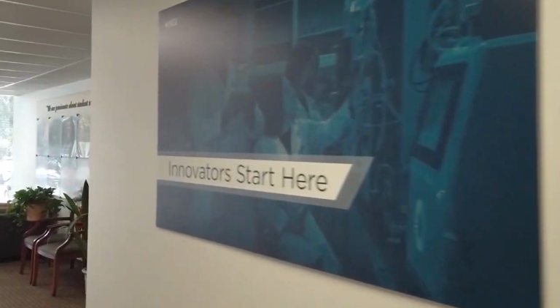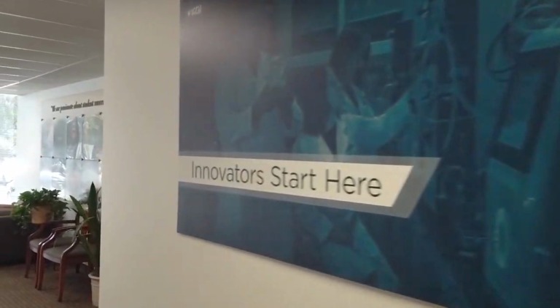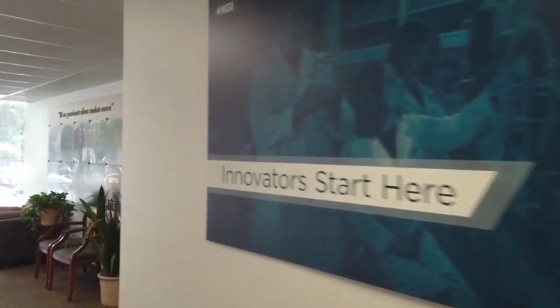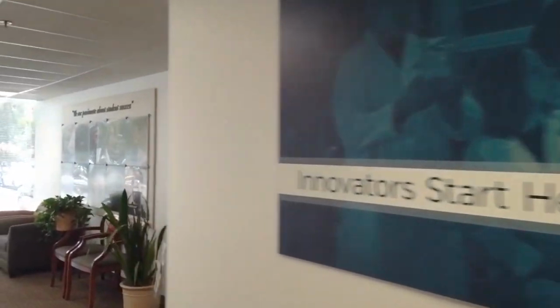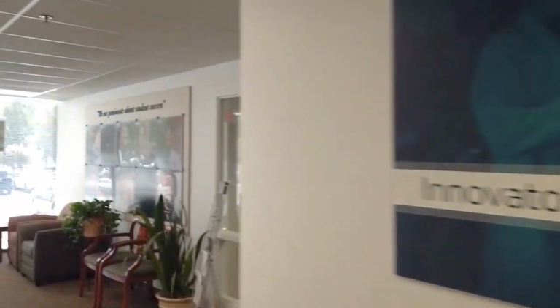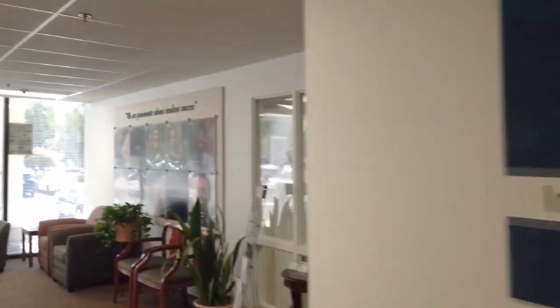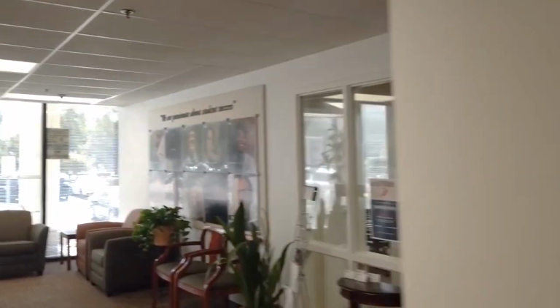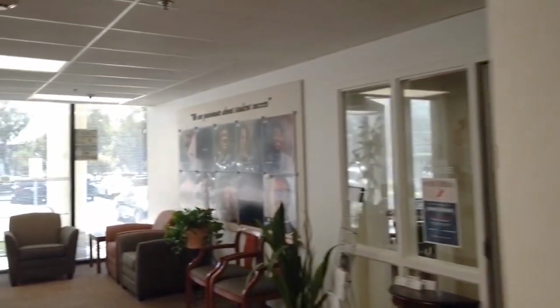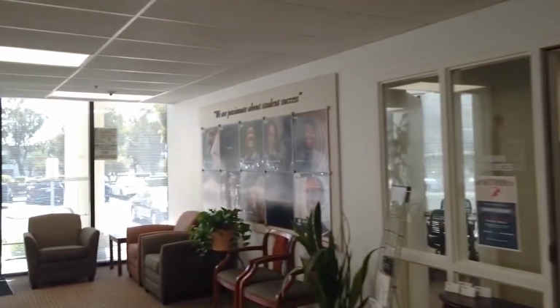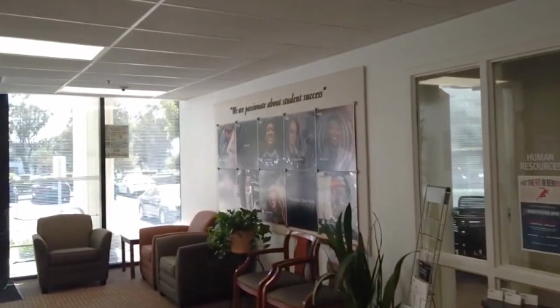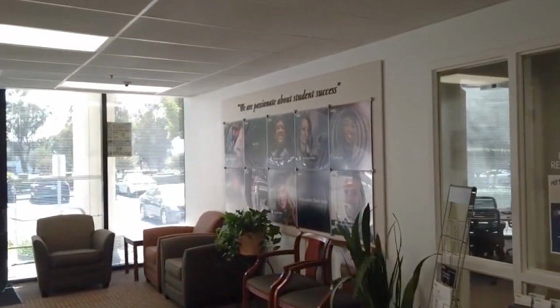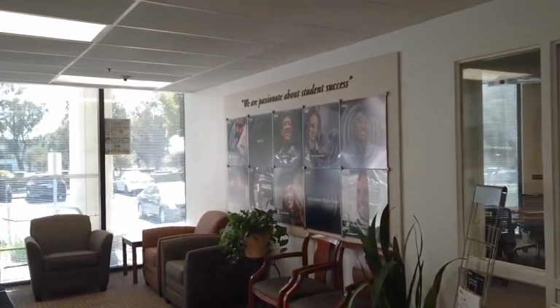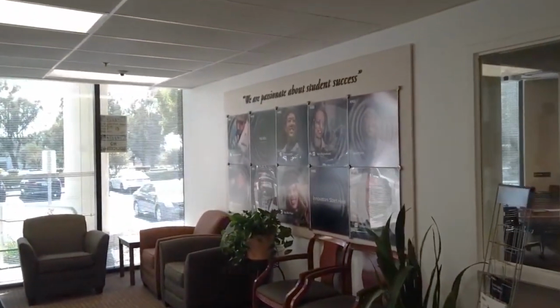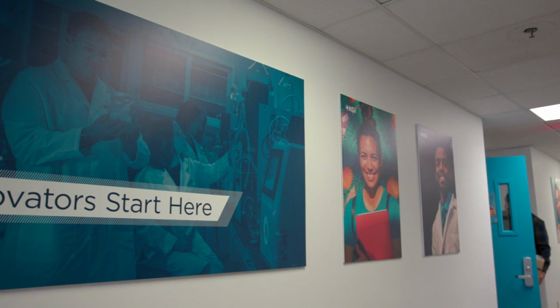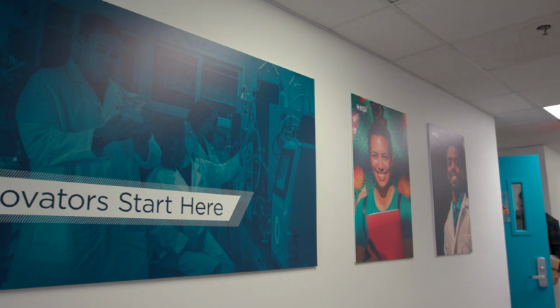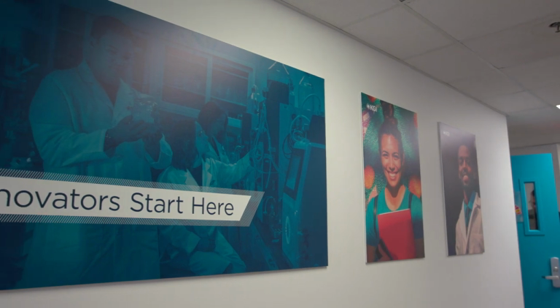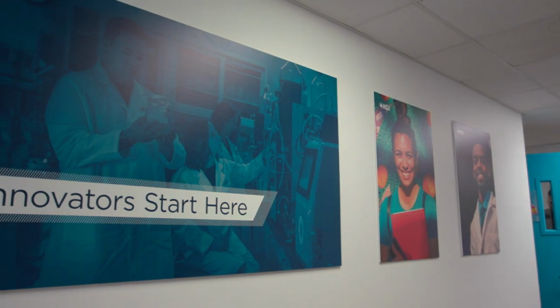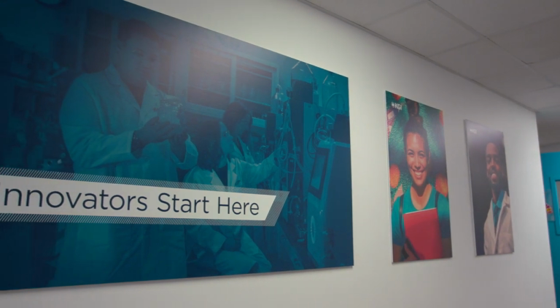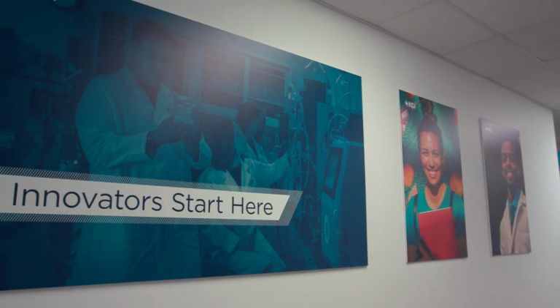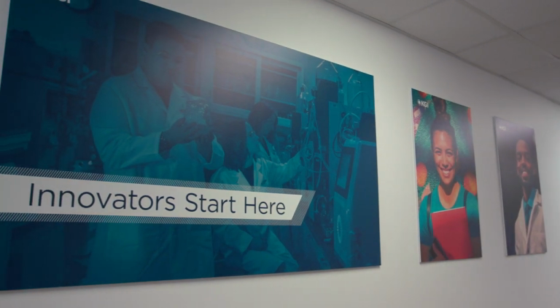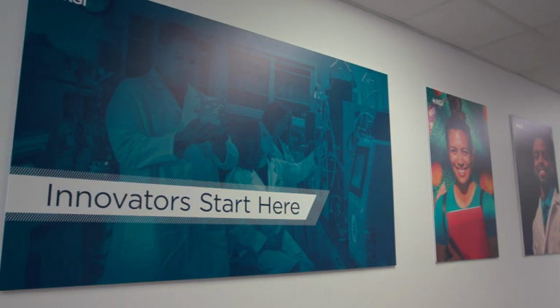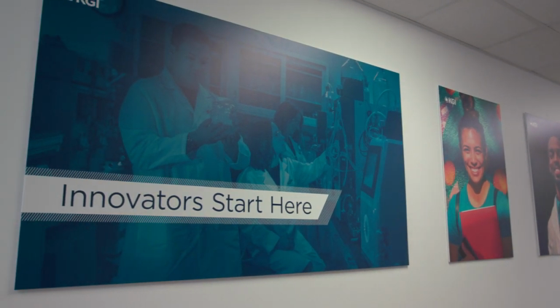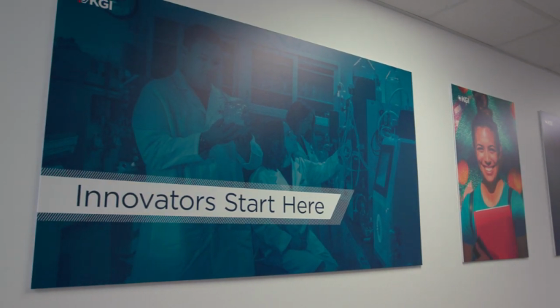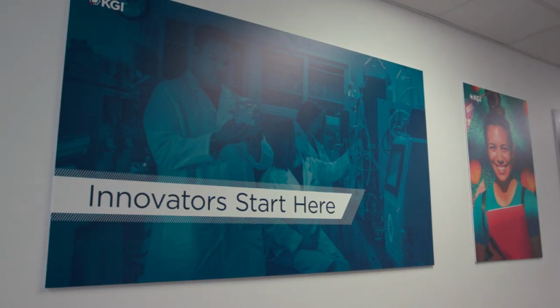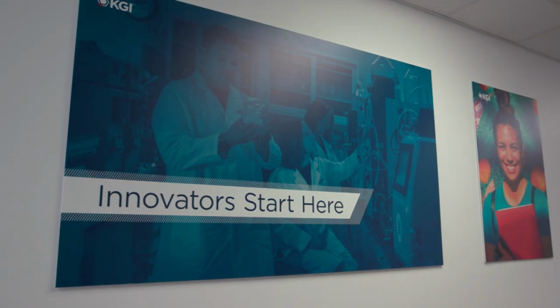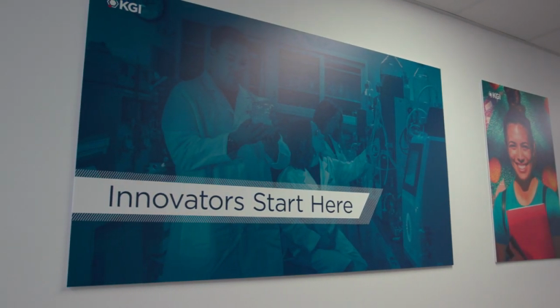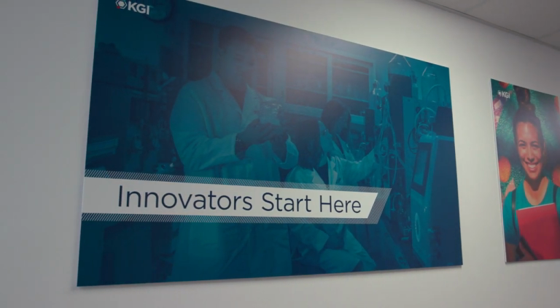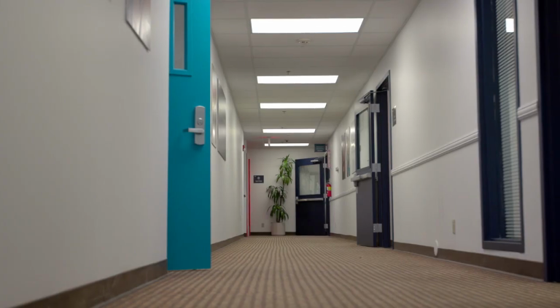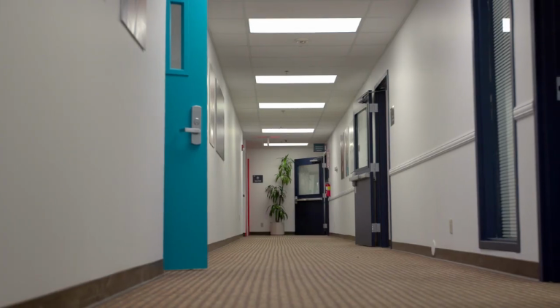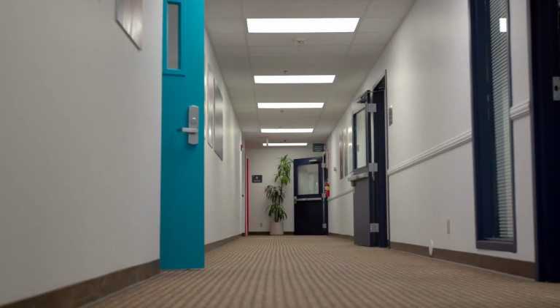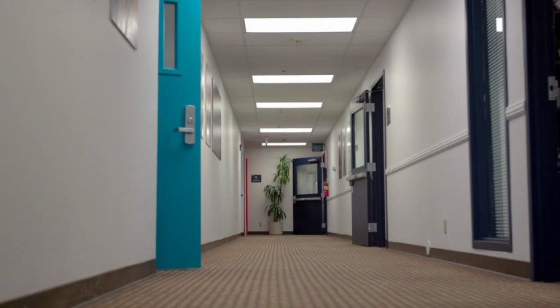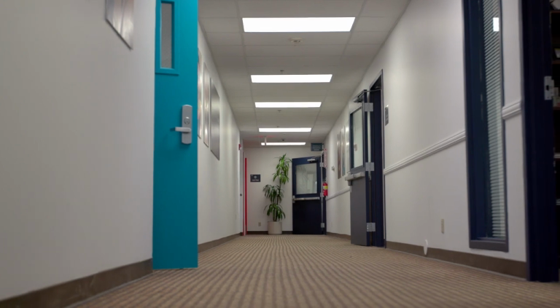Located in the west wing of the 535 building is human resources, faculty offices, the first-year MEng classroom, master's room and PhD offices, and the West Conference Room.